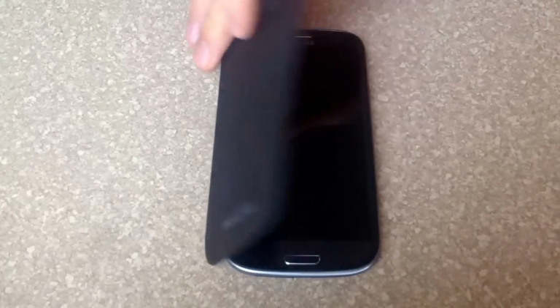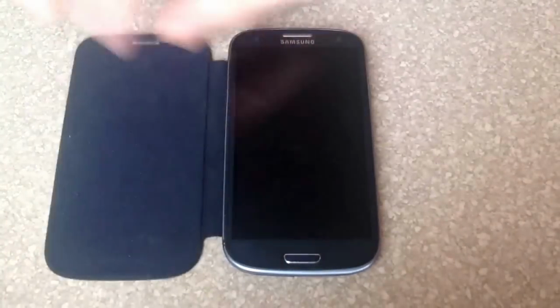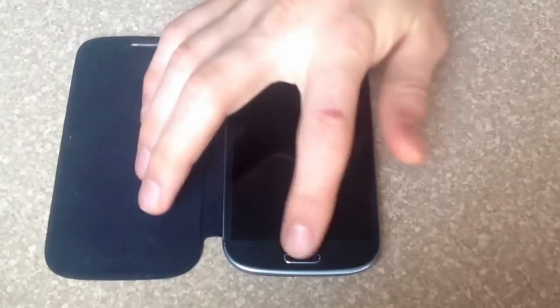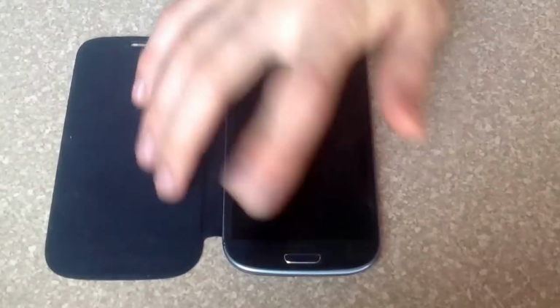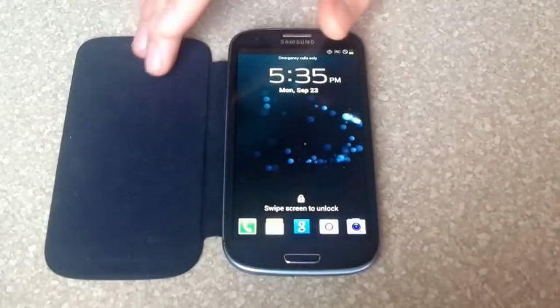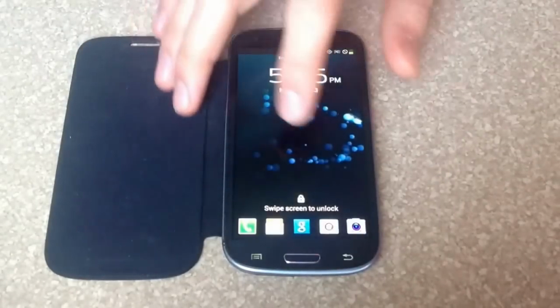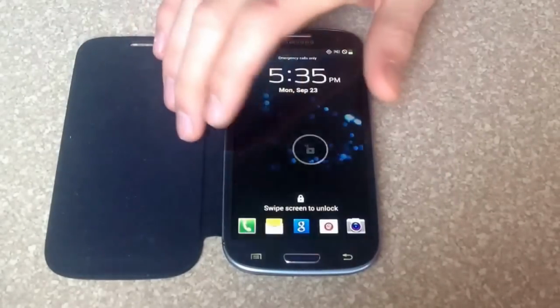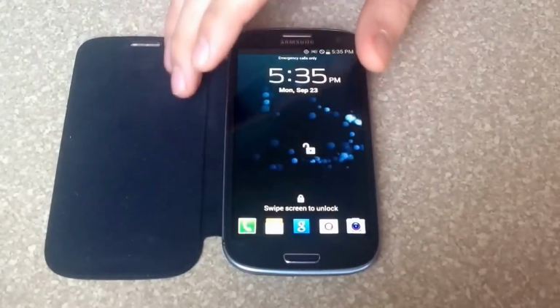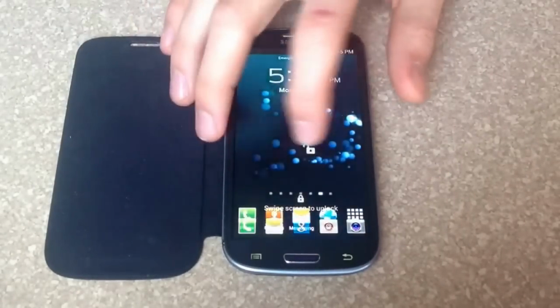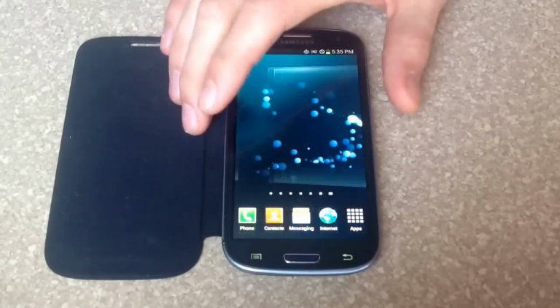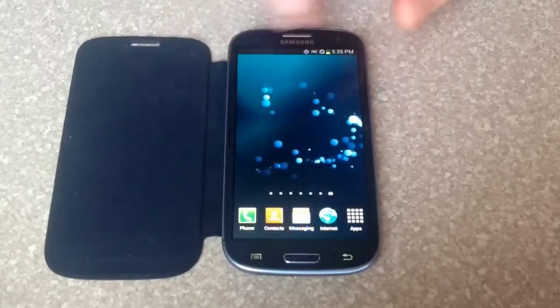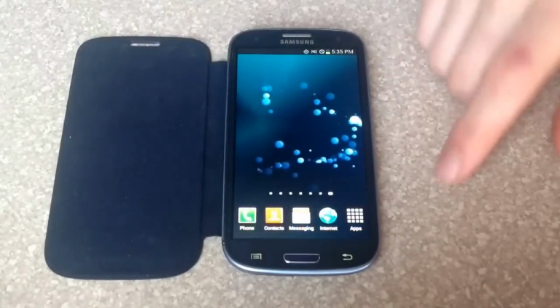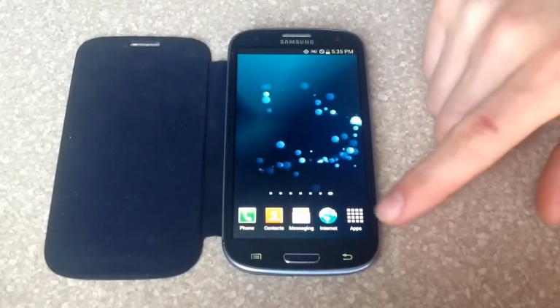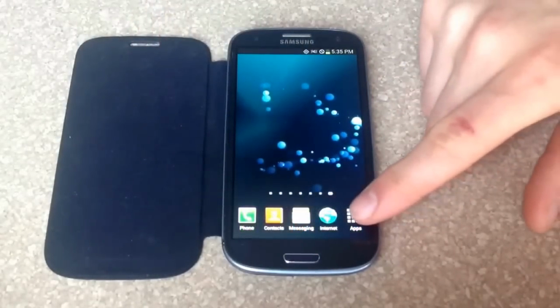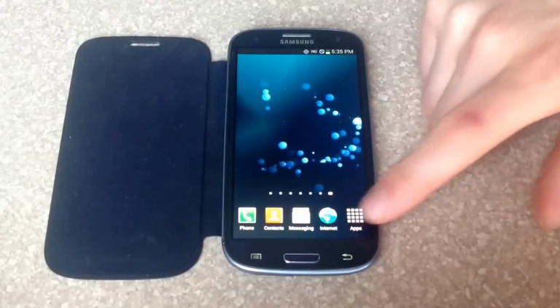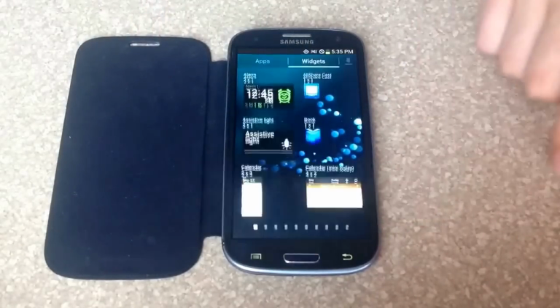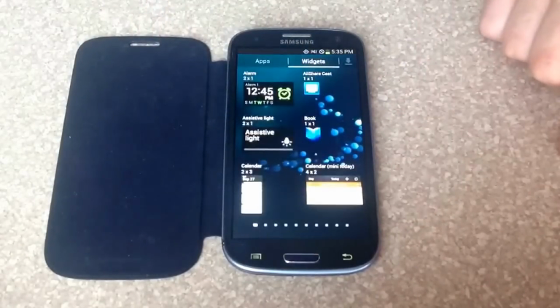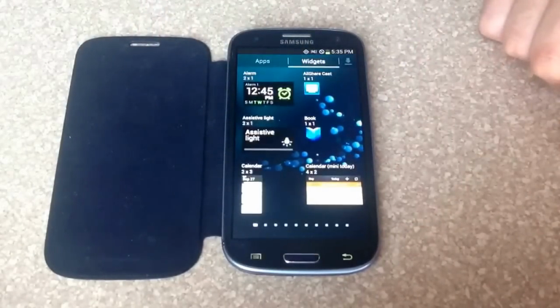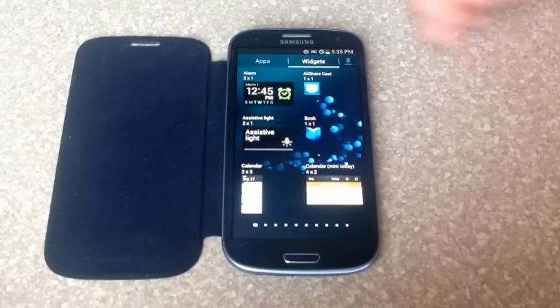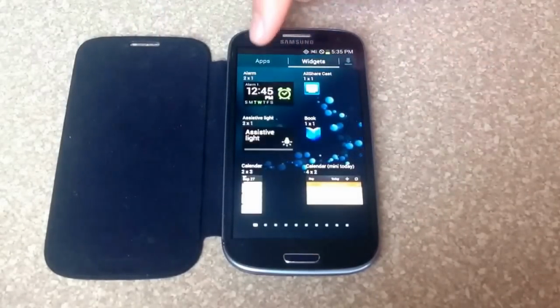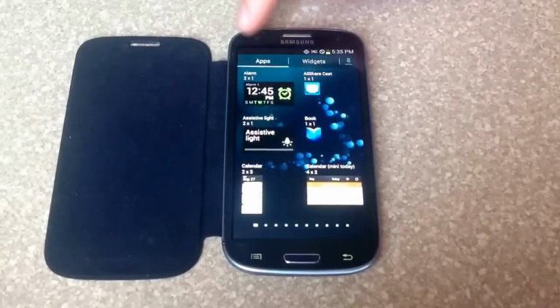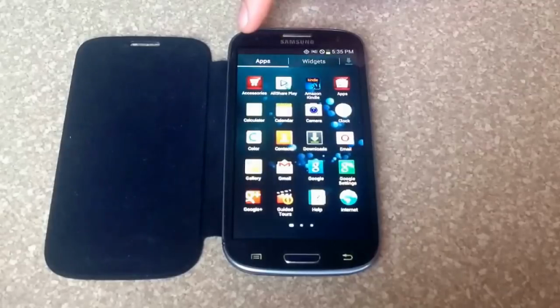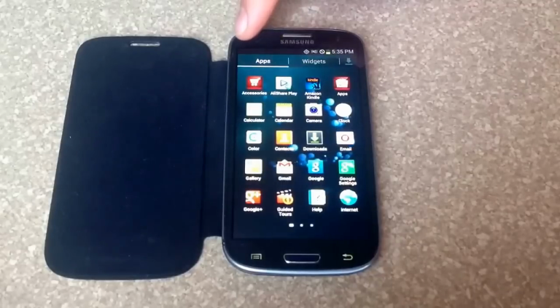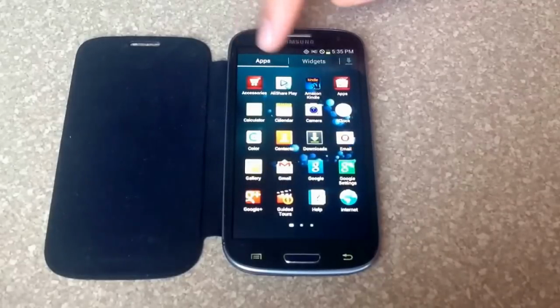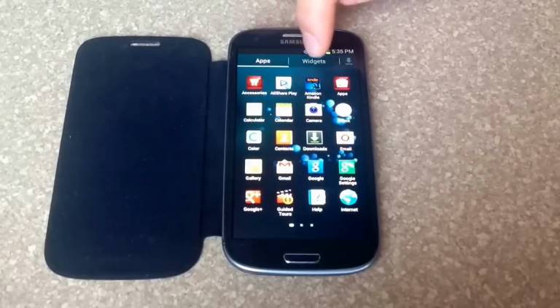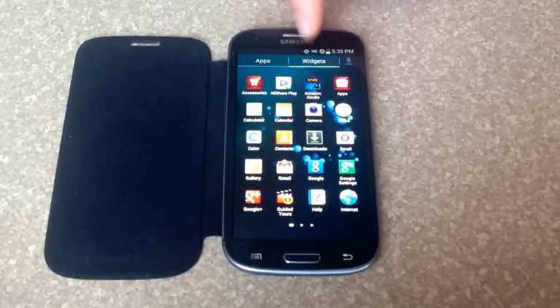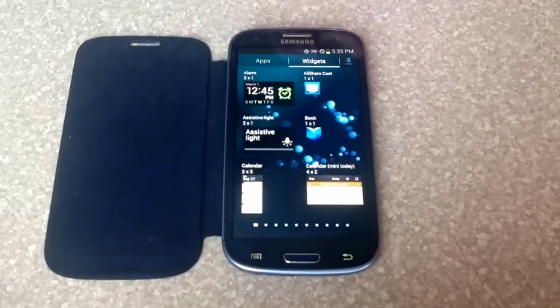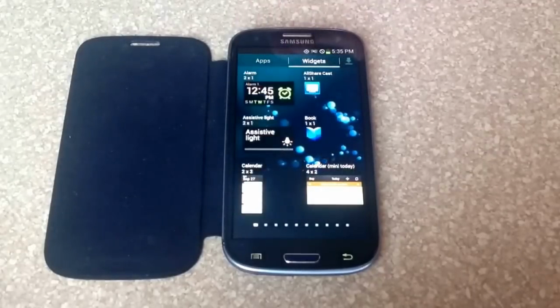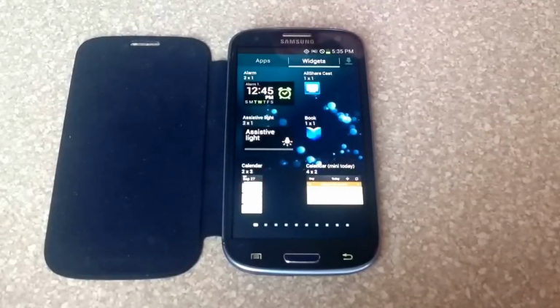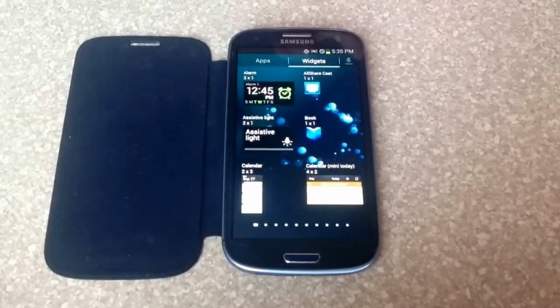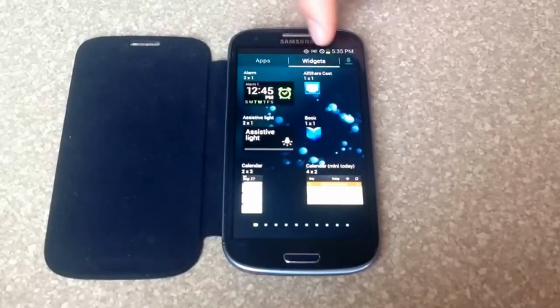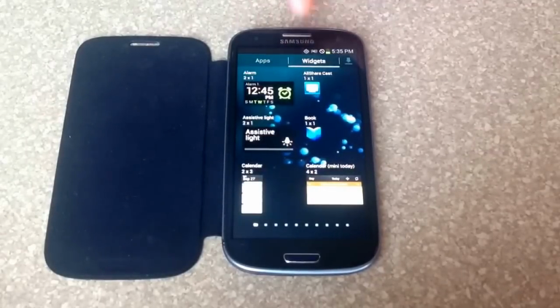Start off, you want to go into your apps section, so here's the apps page. And if you are in the apps section, make sure you switch over to widgets here on the top.